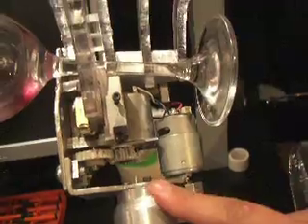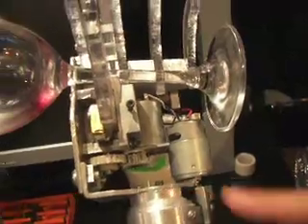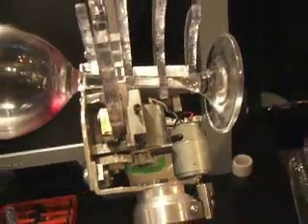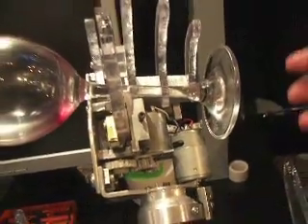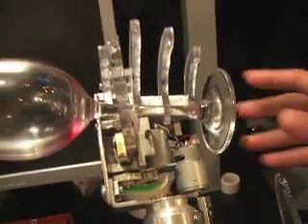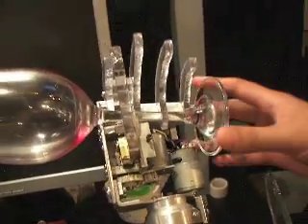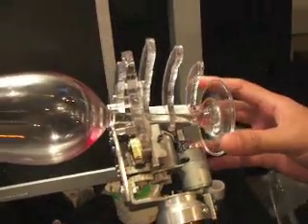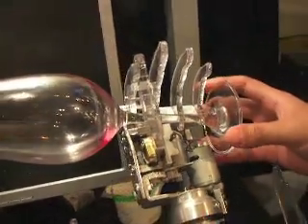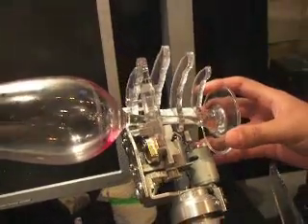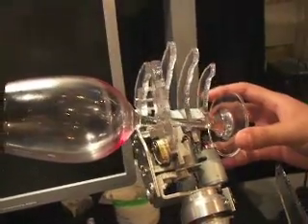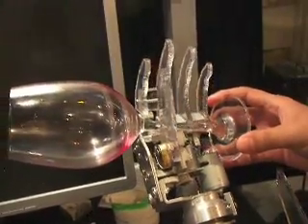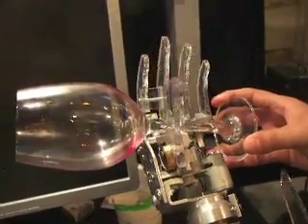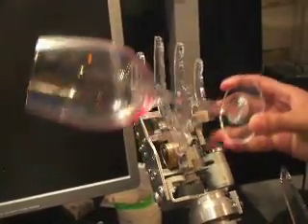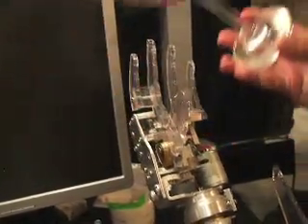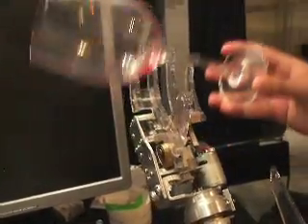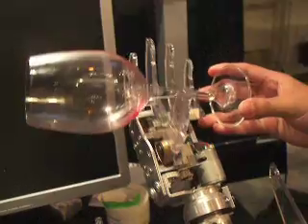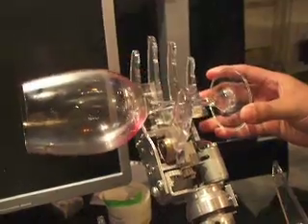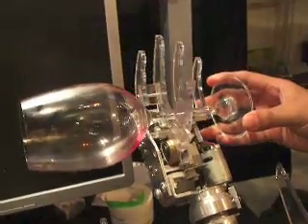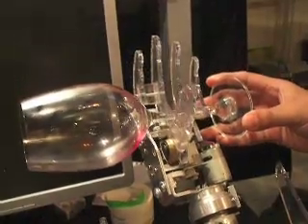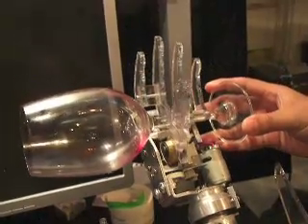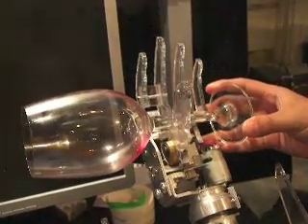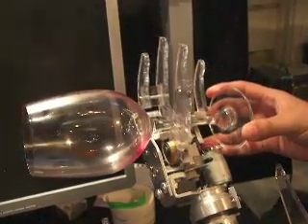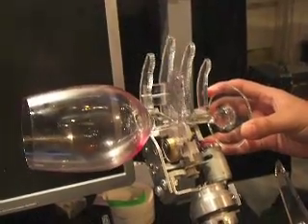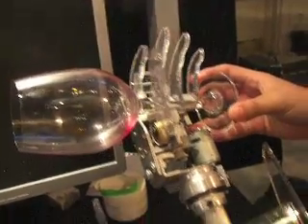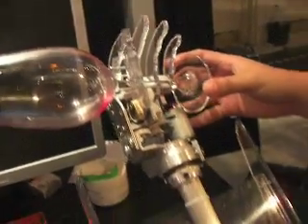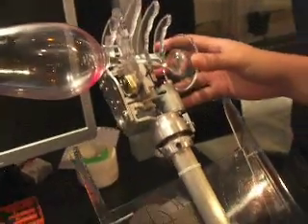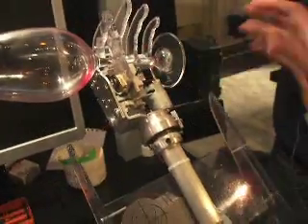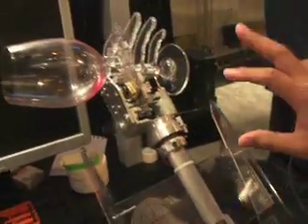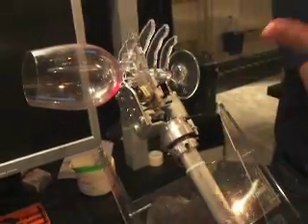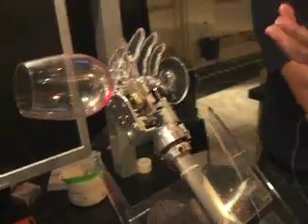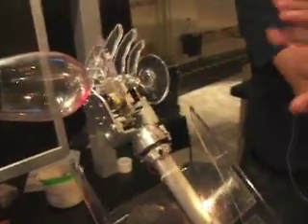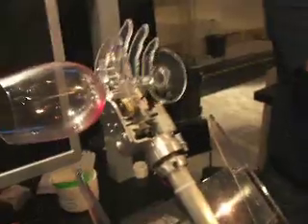It has 4 movements: open and close, and left and right rotation in the wrist.